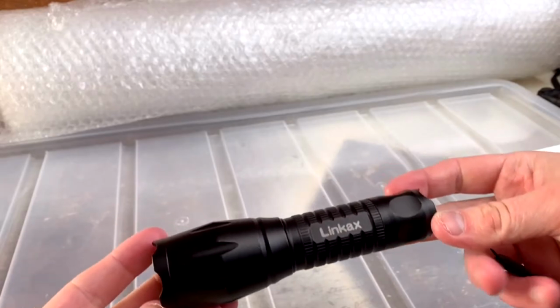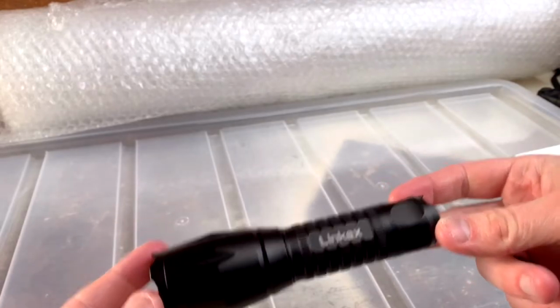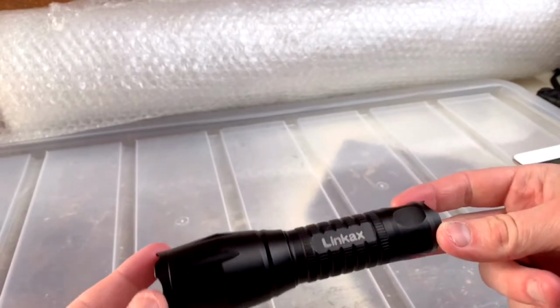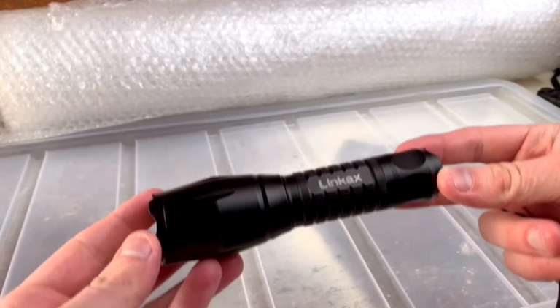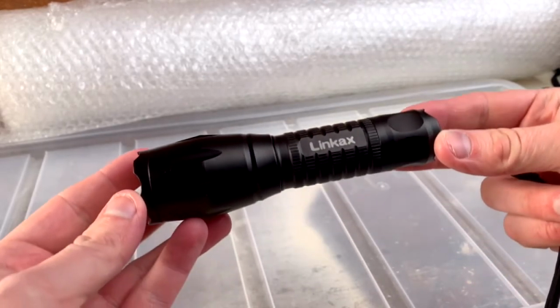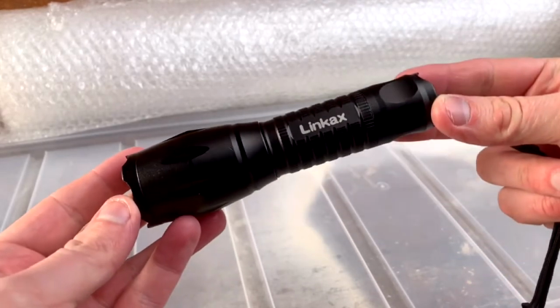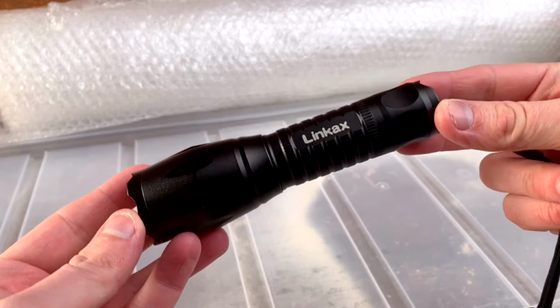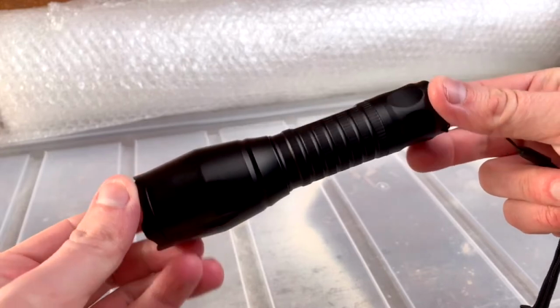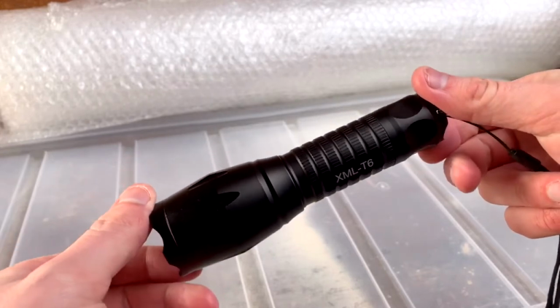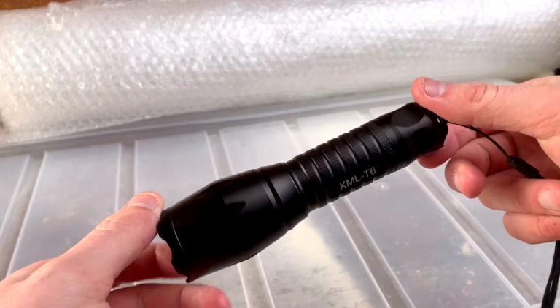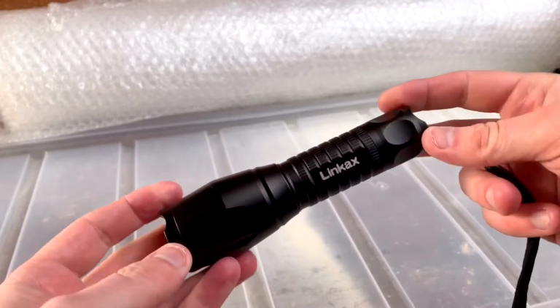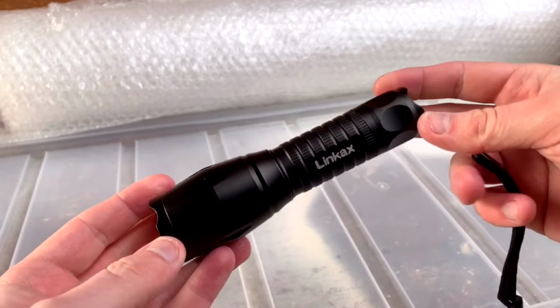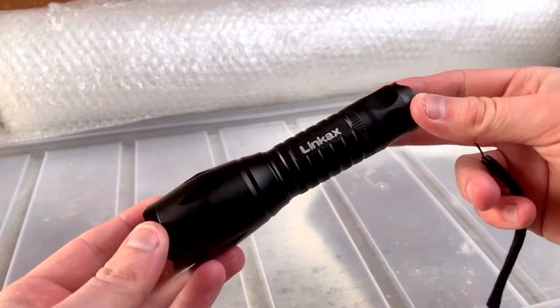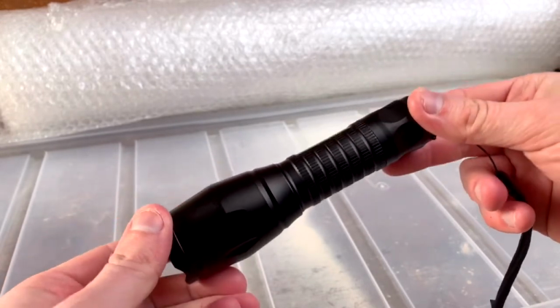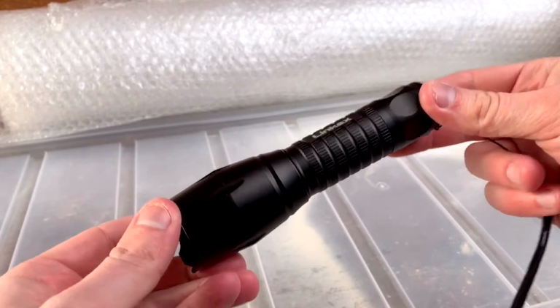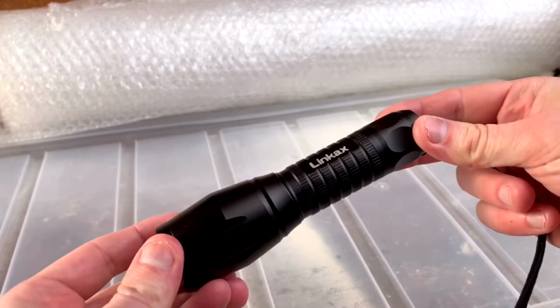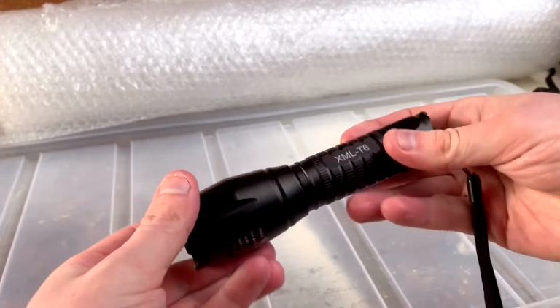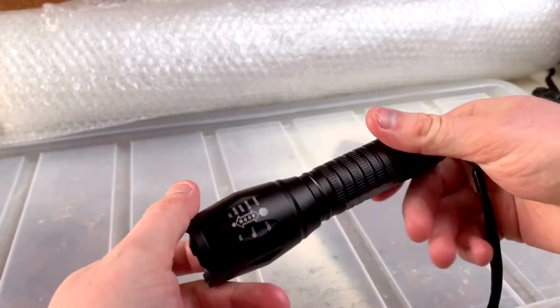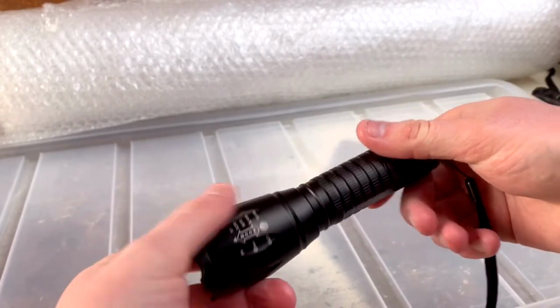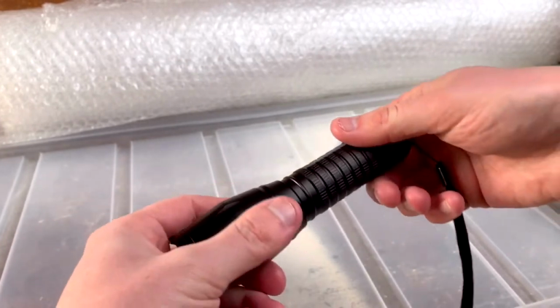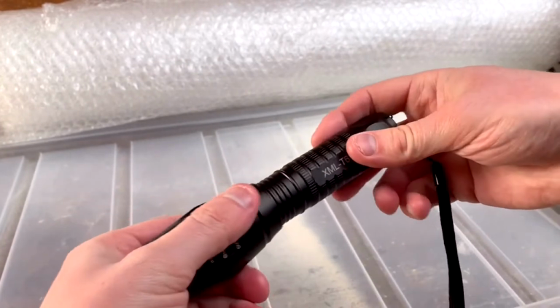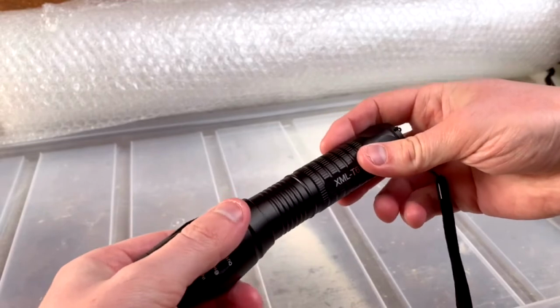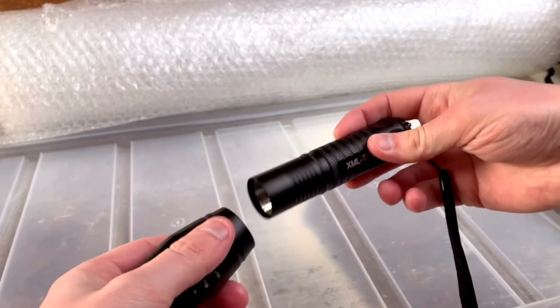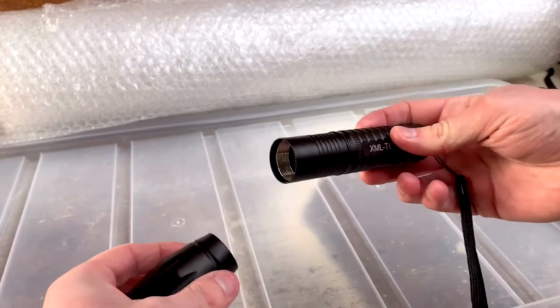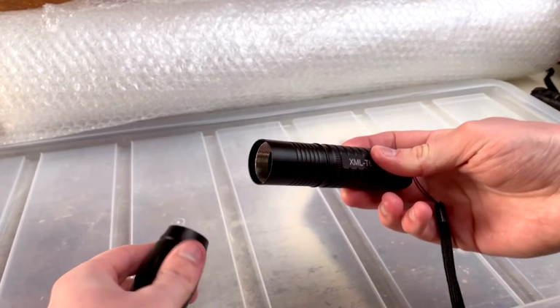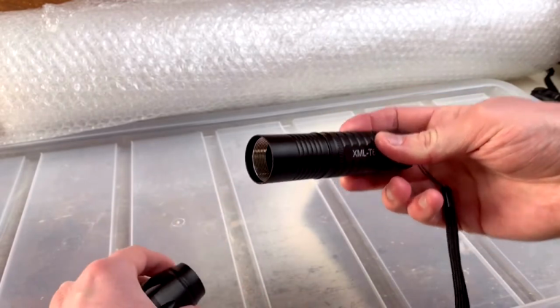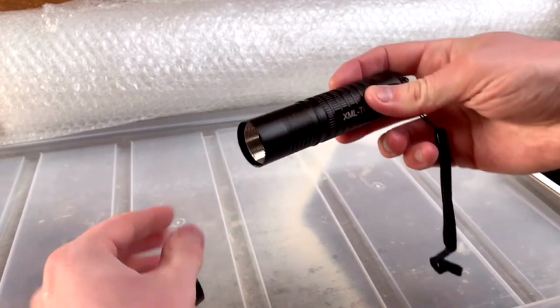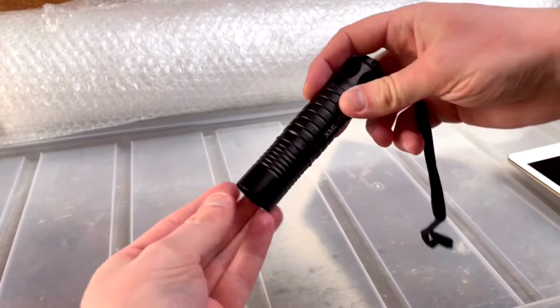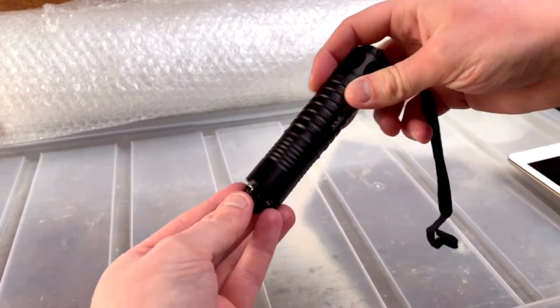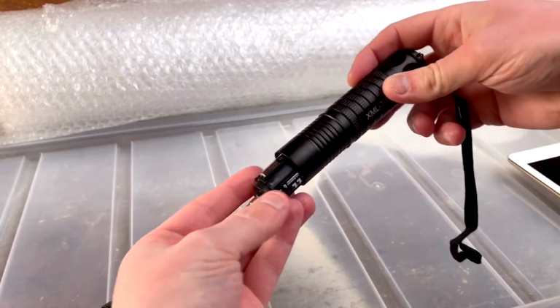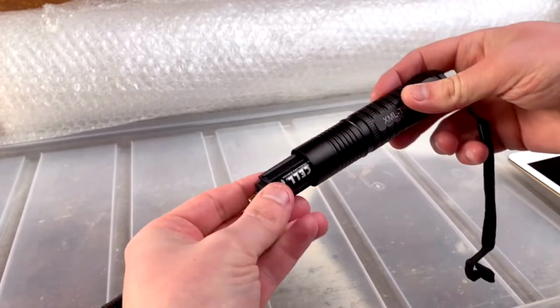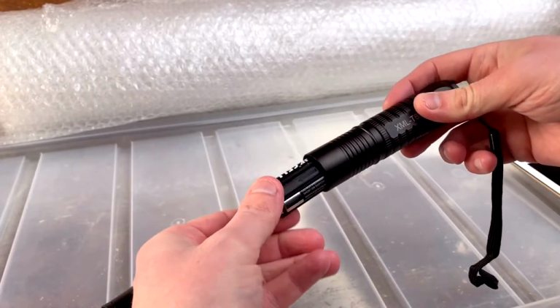It's quite lightweight, however the build is really good quality so it feels really quite sturdy. It does need three triple-A batteries, which are included when you buy it.